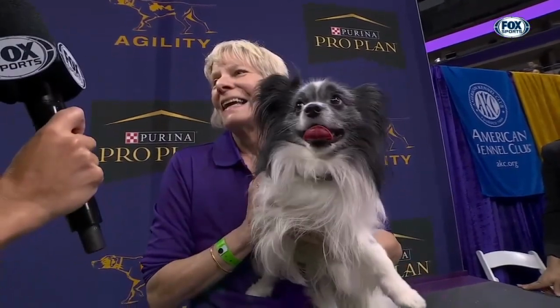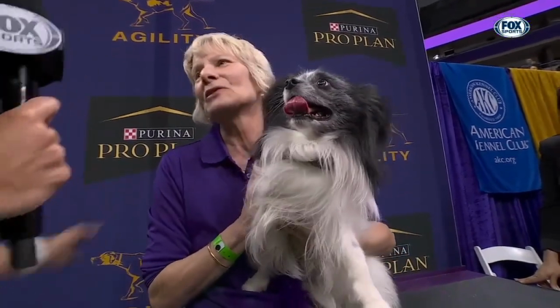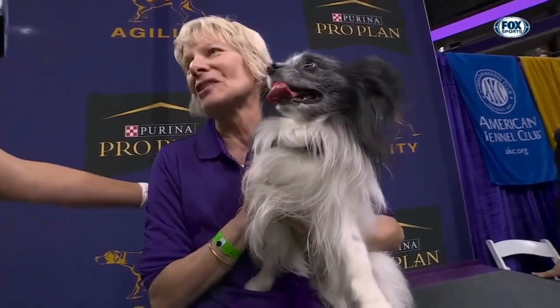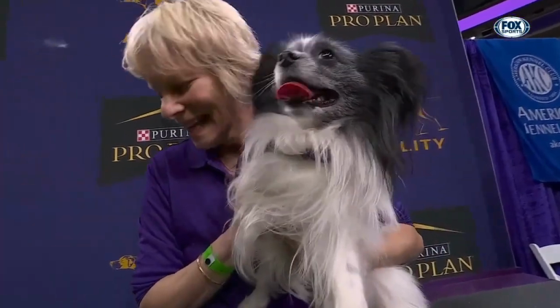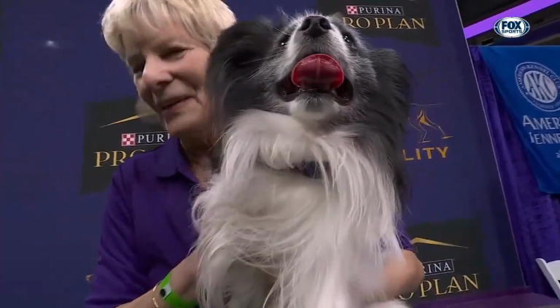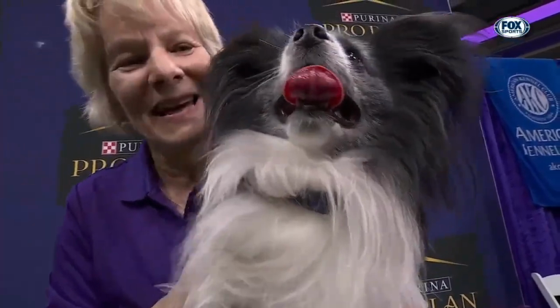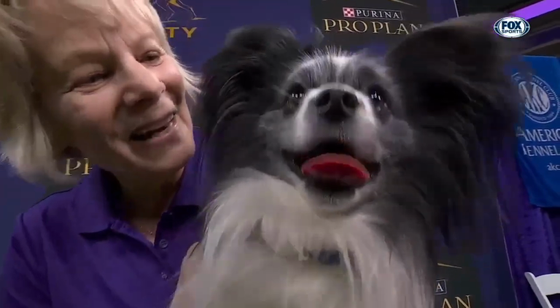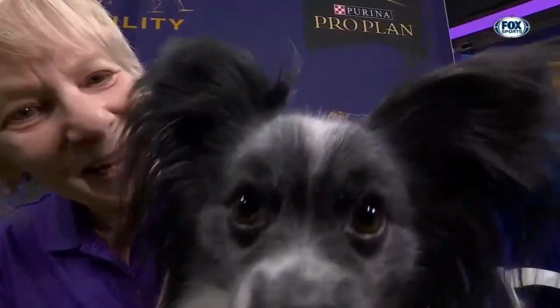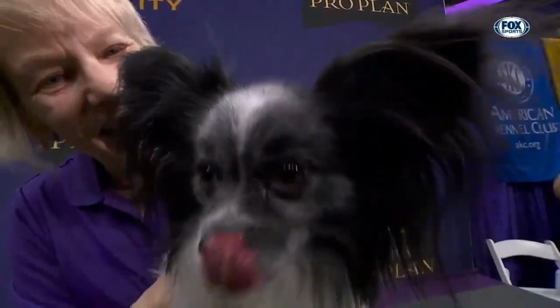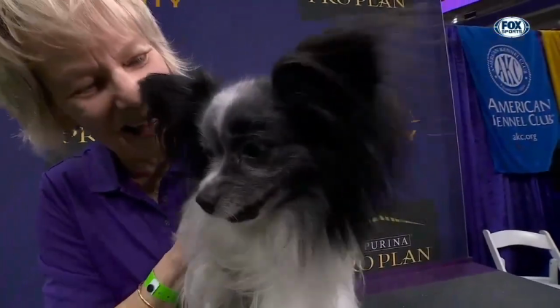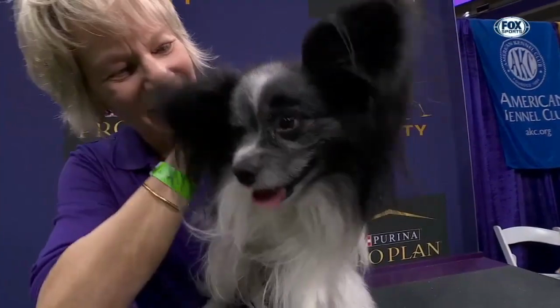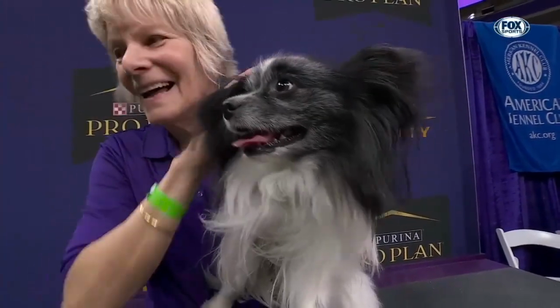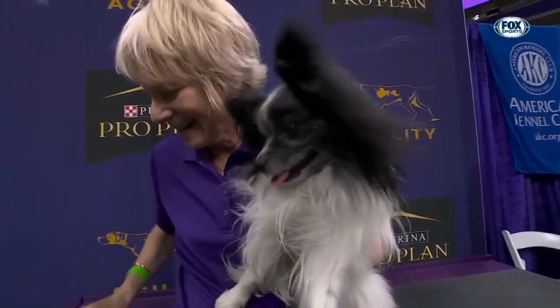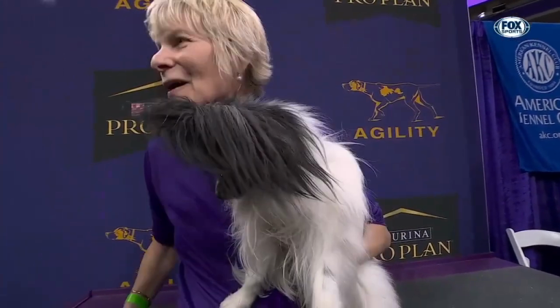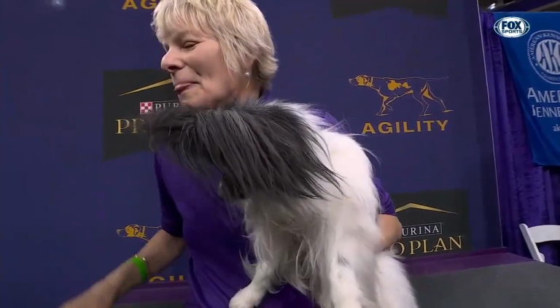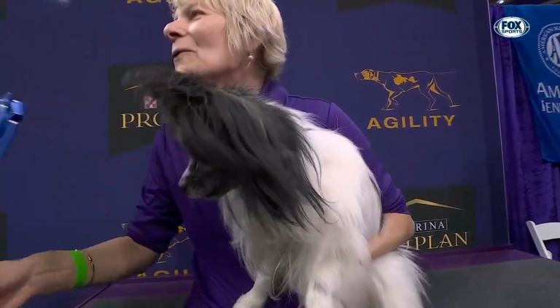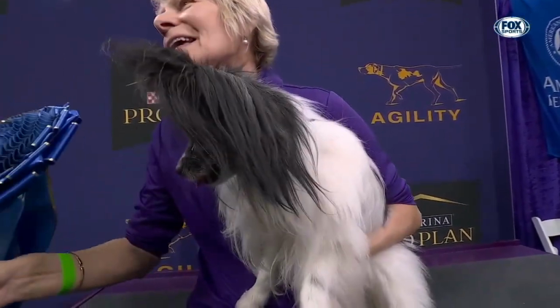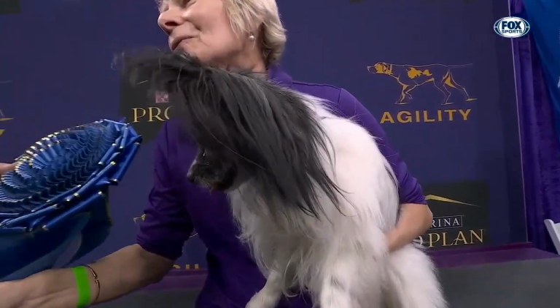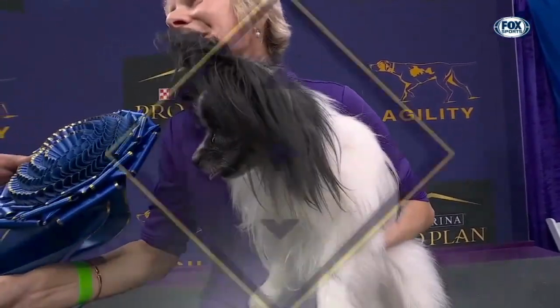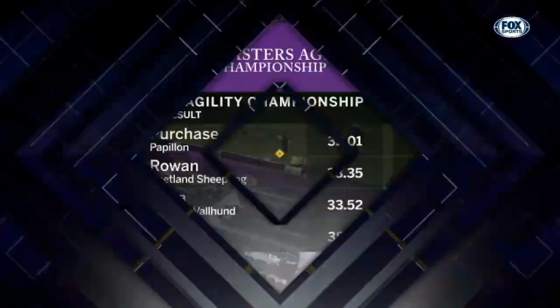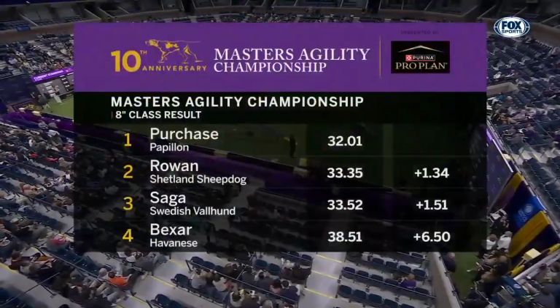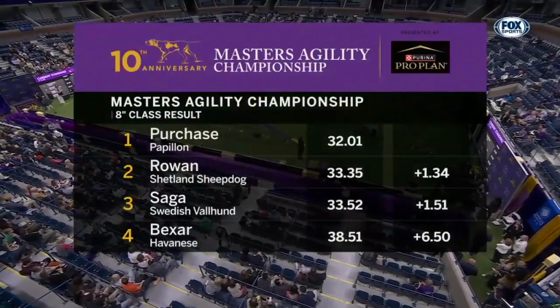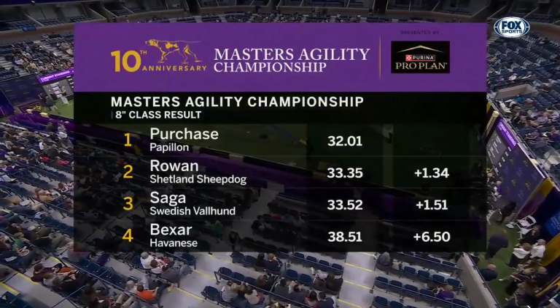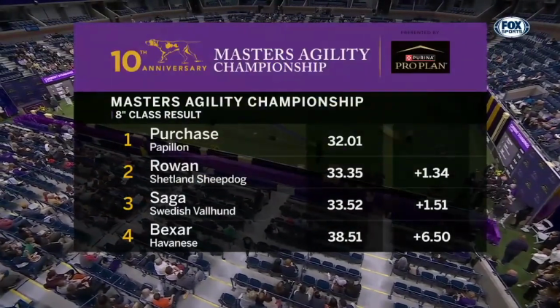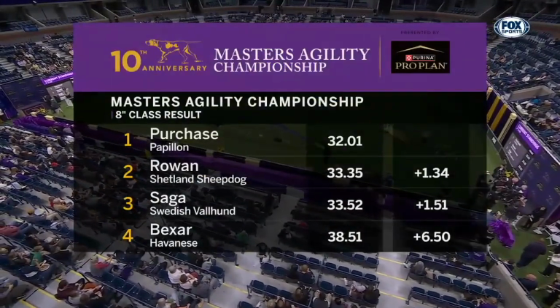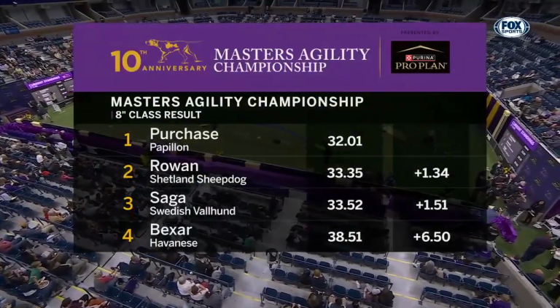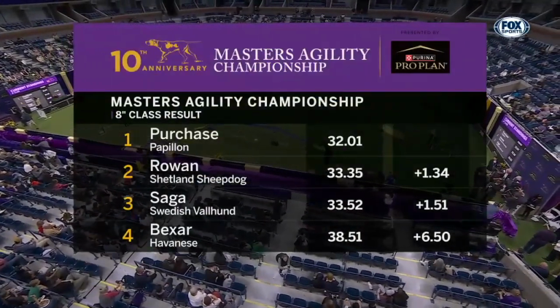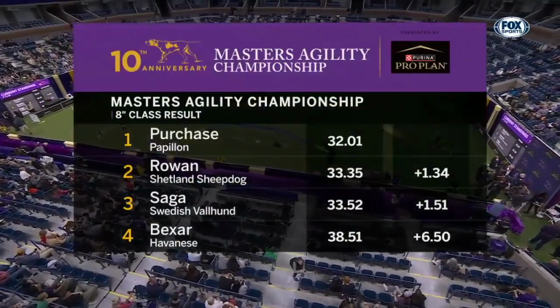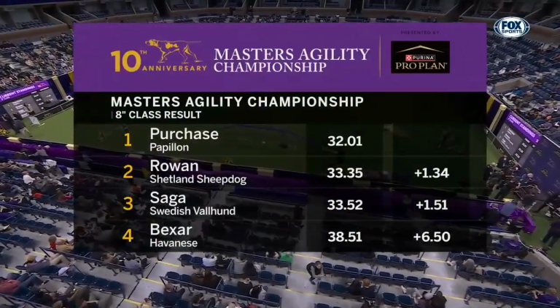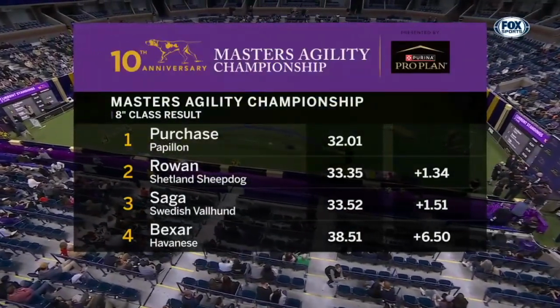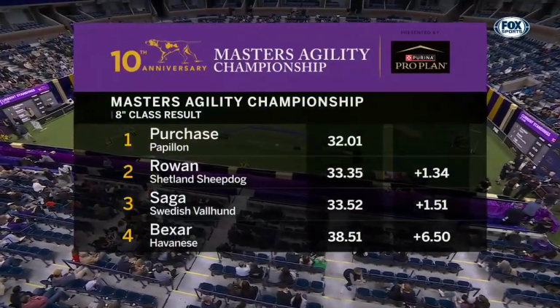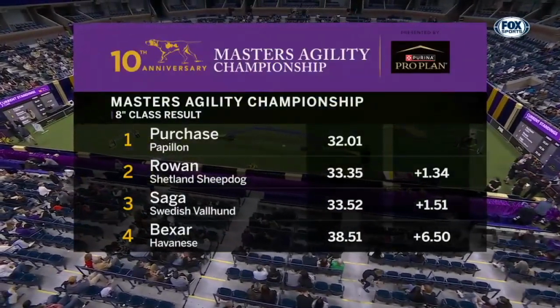Congratulations — earned those treats, great job! Isn't that something? A rookie, first time here at Westminster, the youngest dog in the class at three years of age, and a winner. Purchase makes it ten for ten for the Papillon in the 8-inch class.